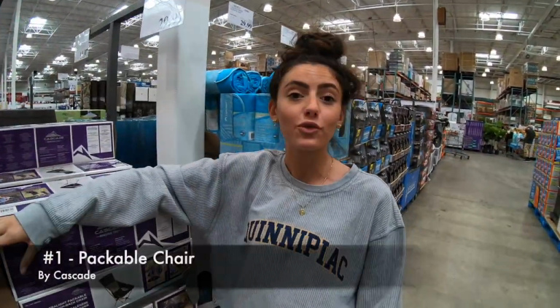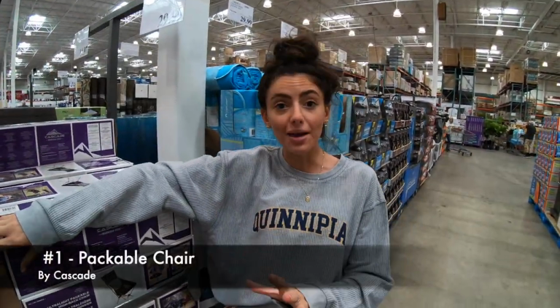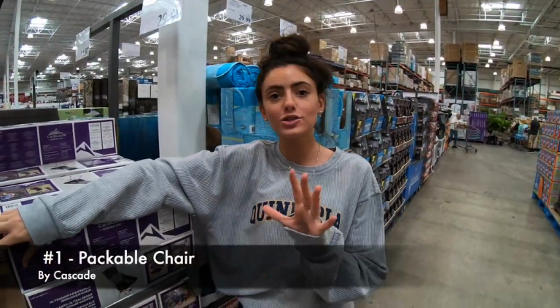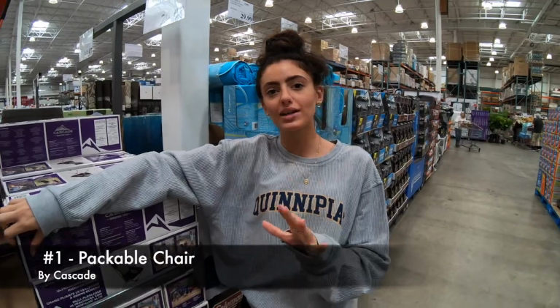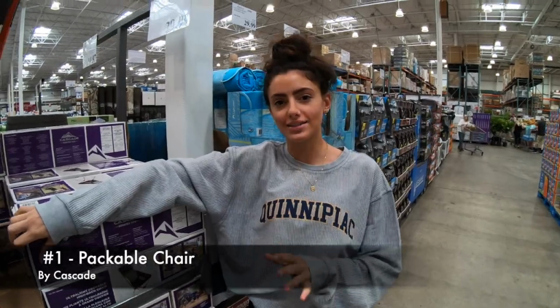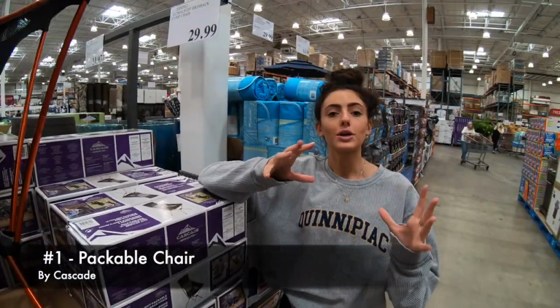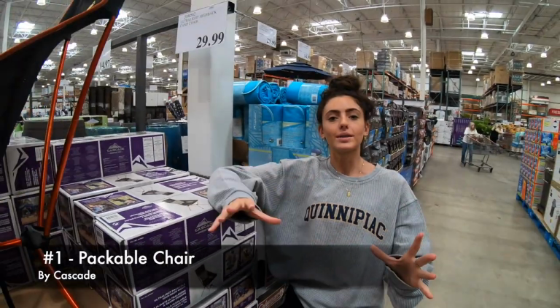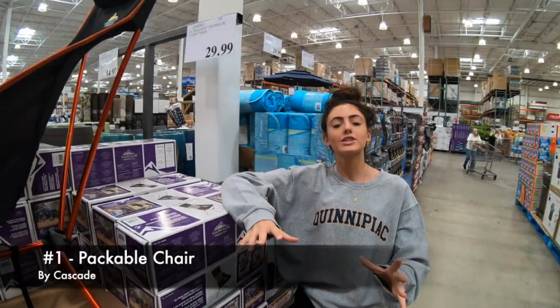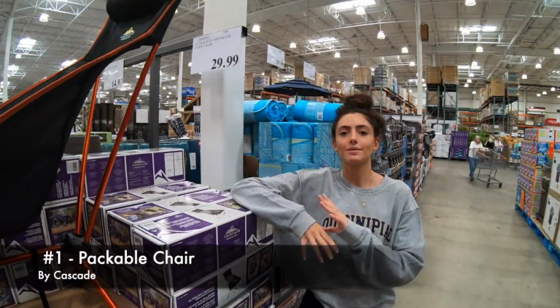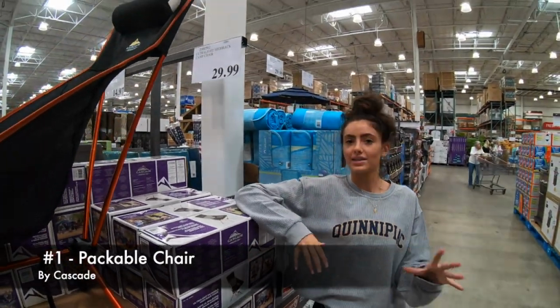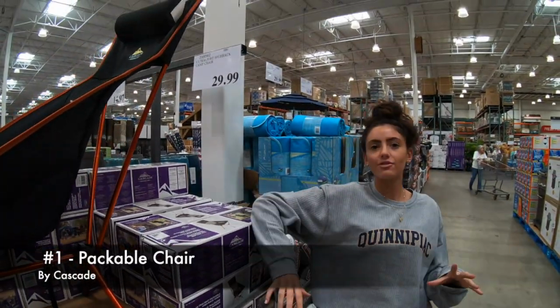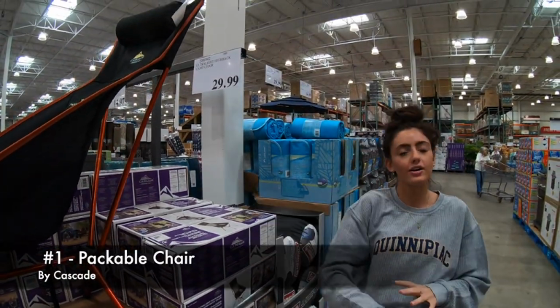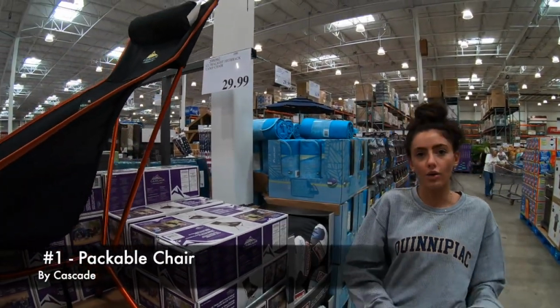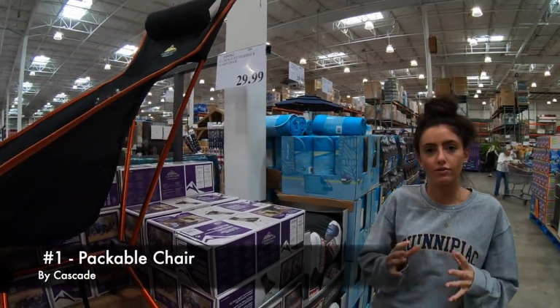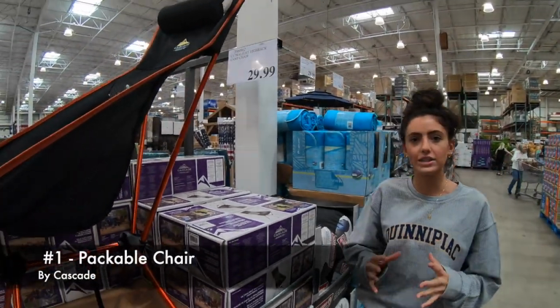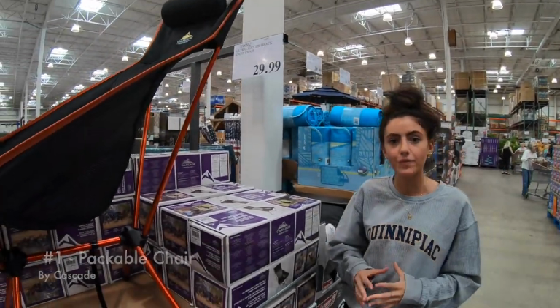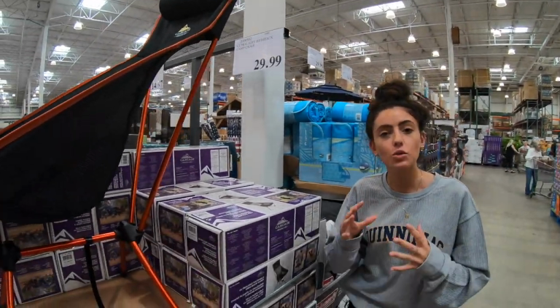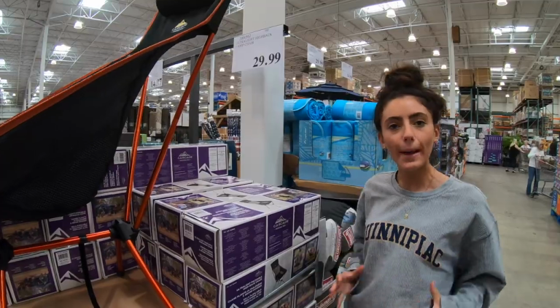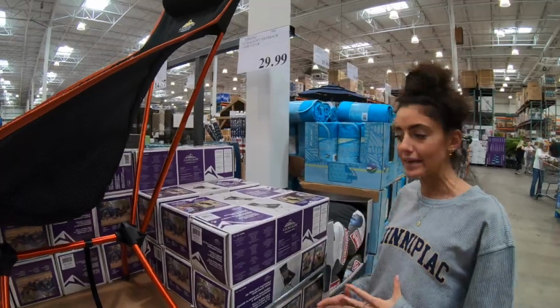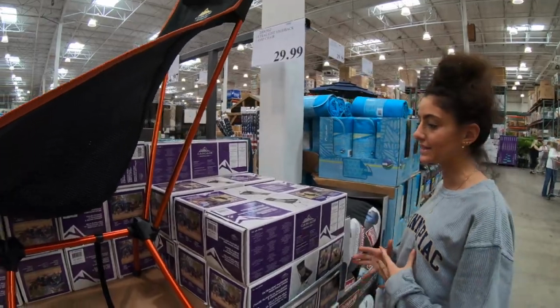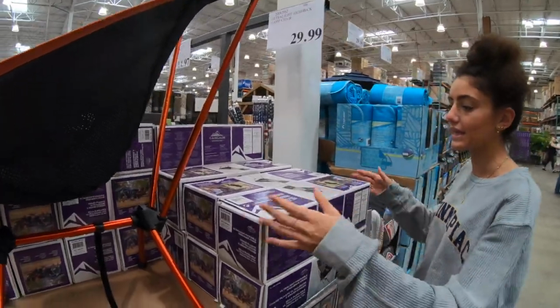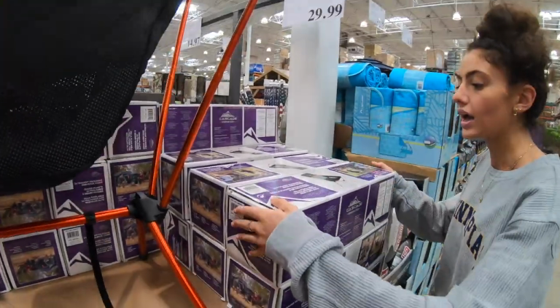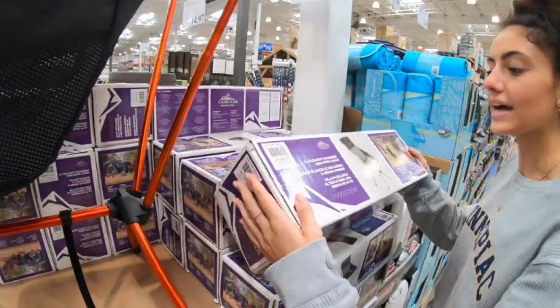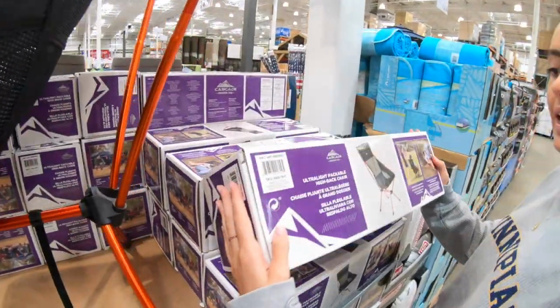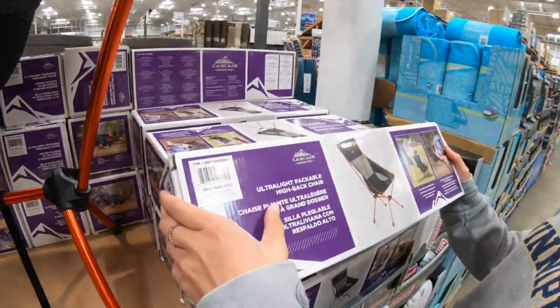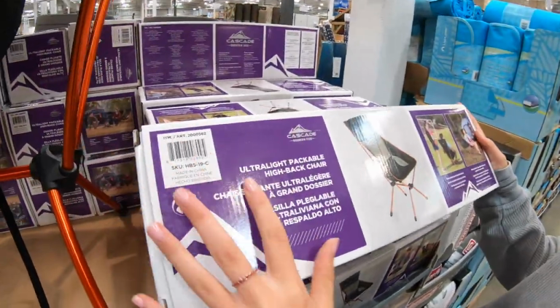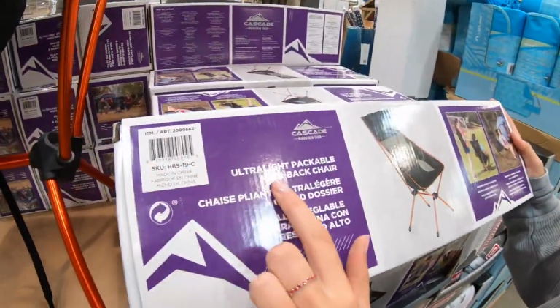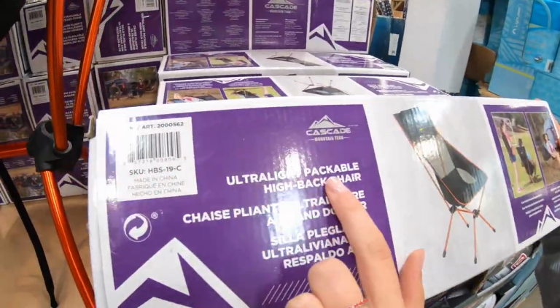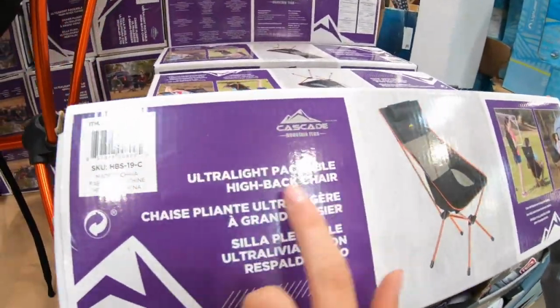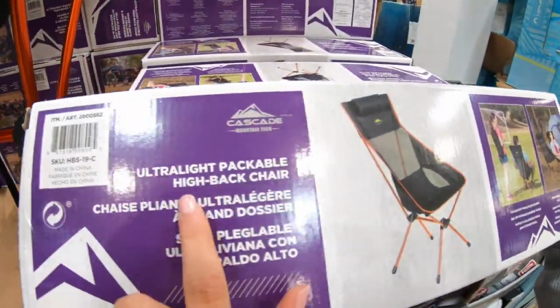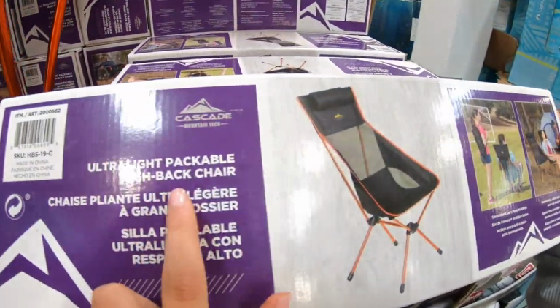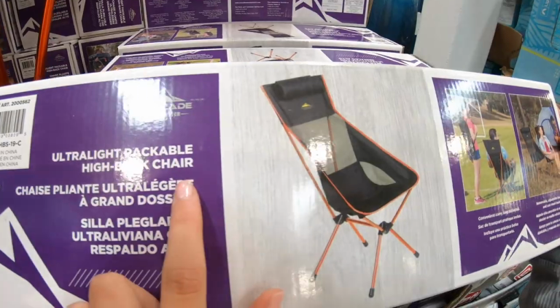So for summer 2019, you're gonna be out on the beach, you're gonna be out by the campfires, having a real good time. So one of my picks is the Cascade ultralight packable high back chair.